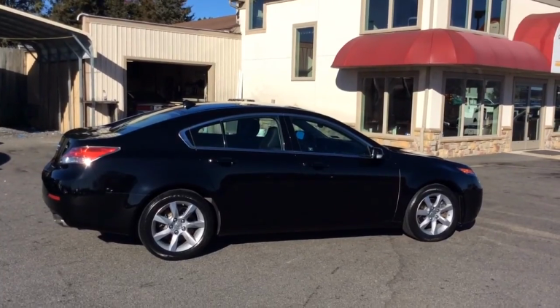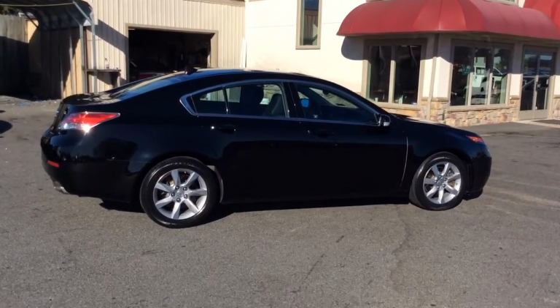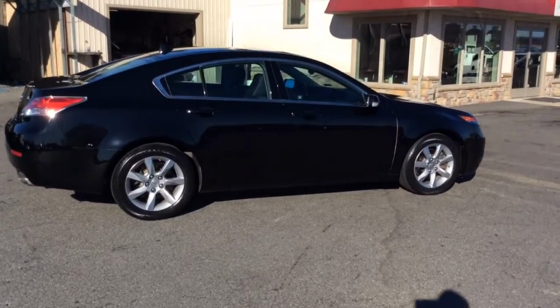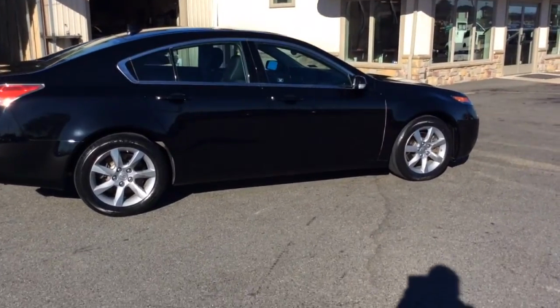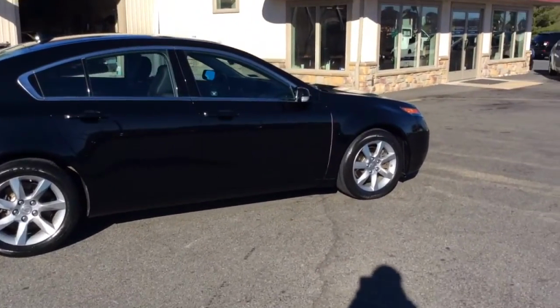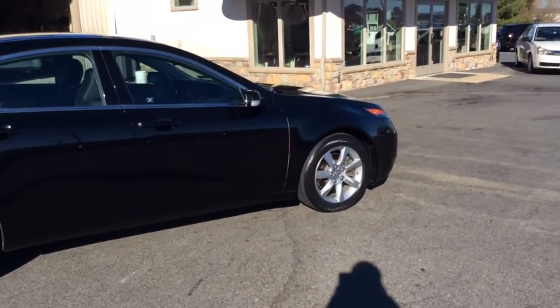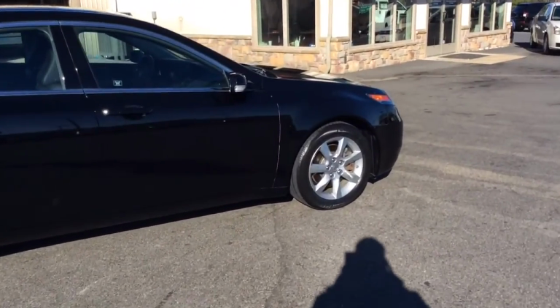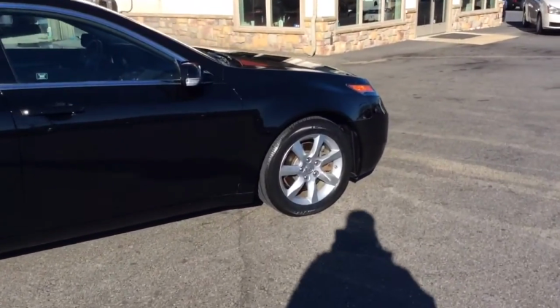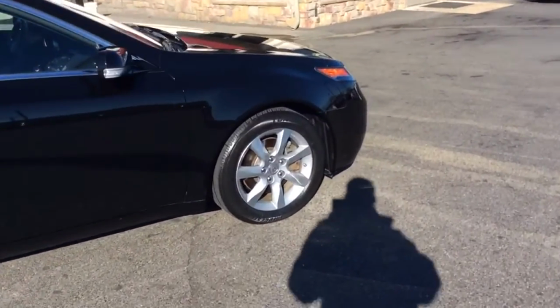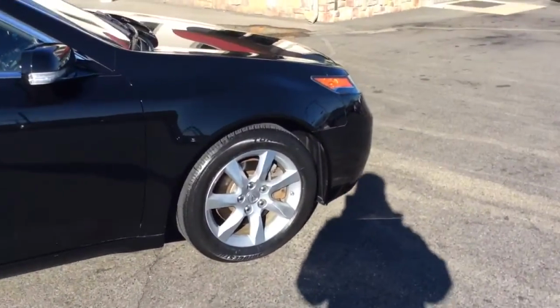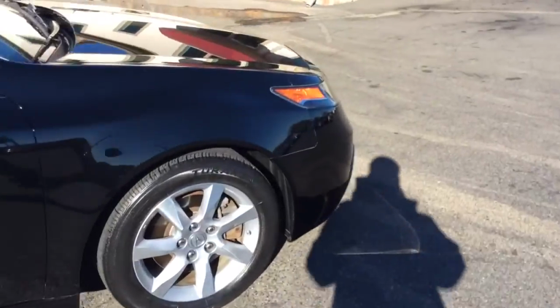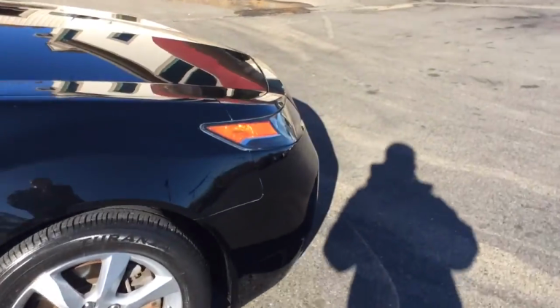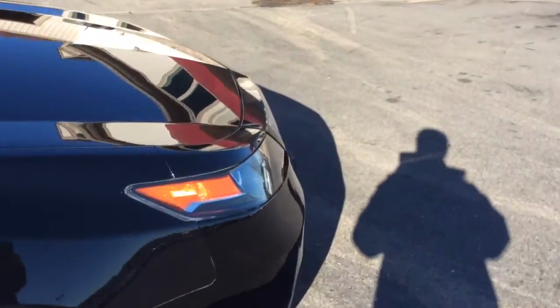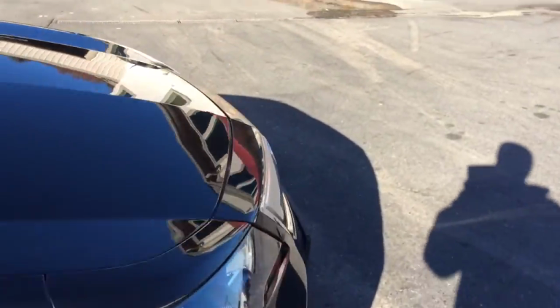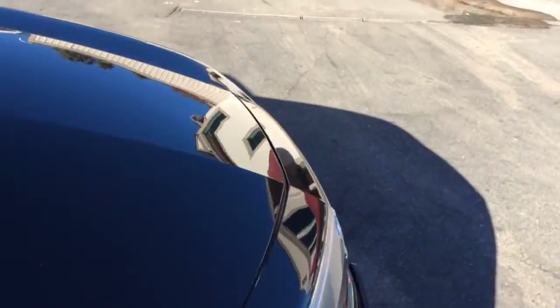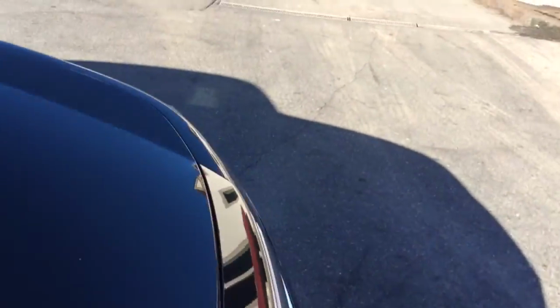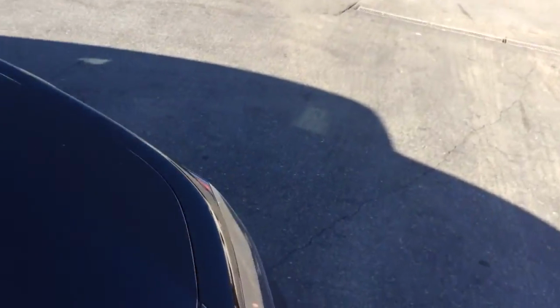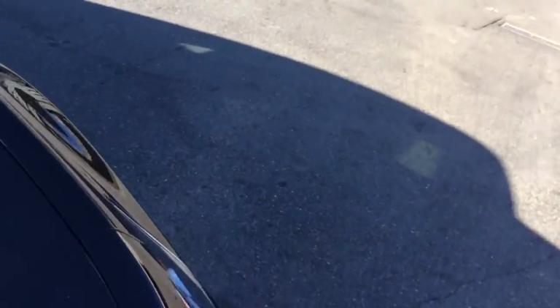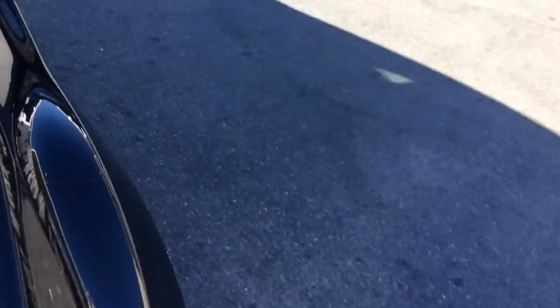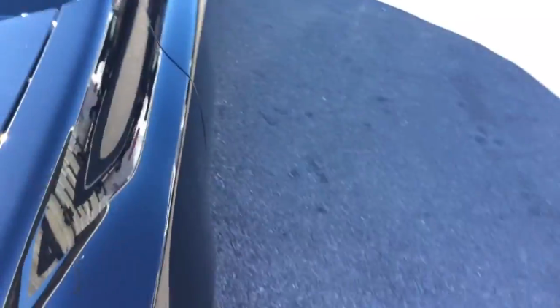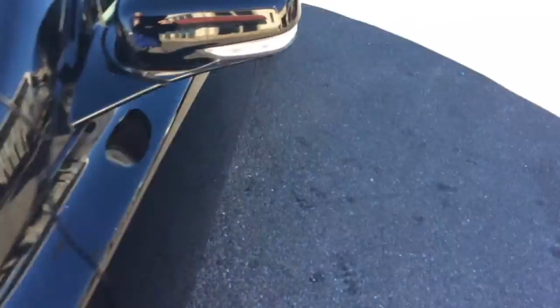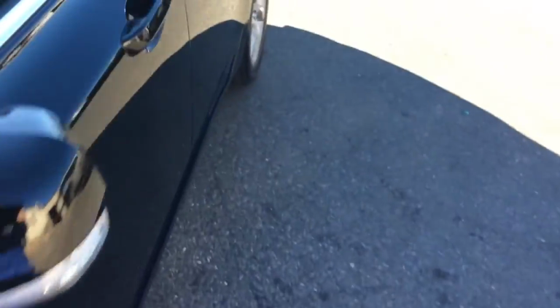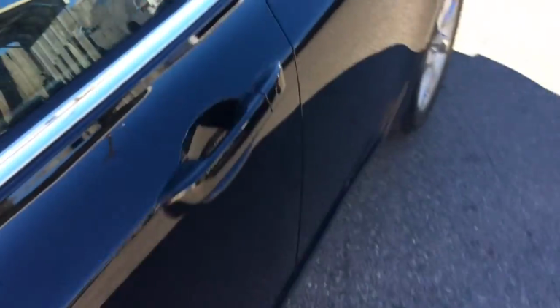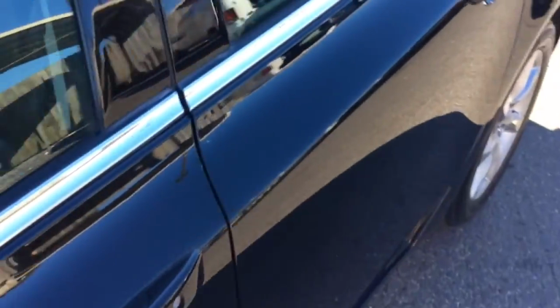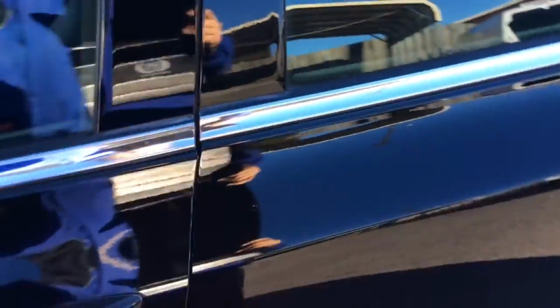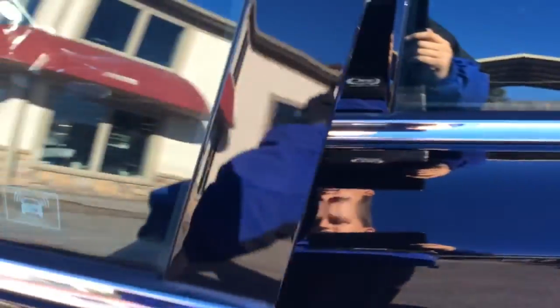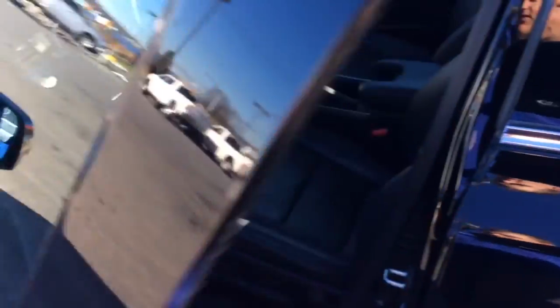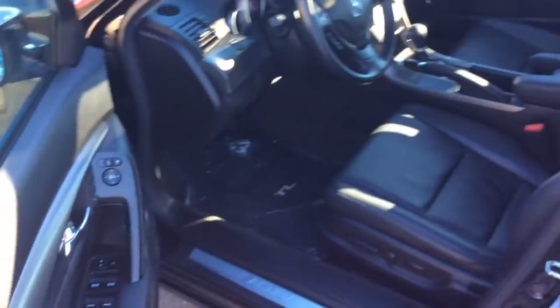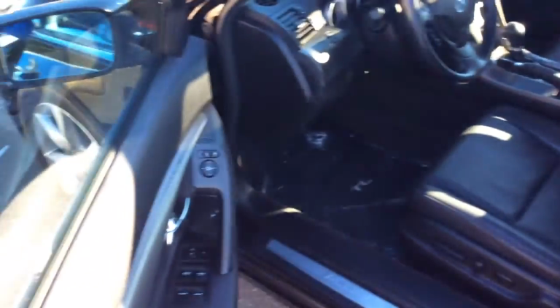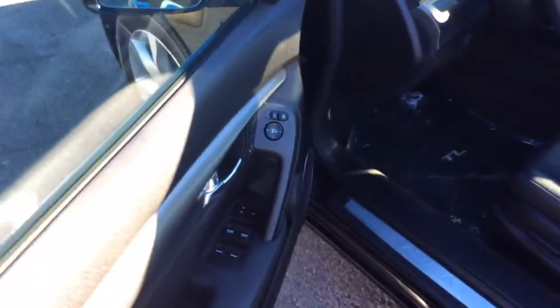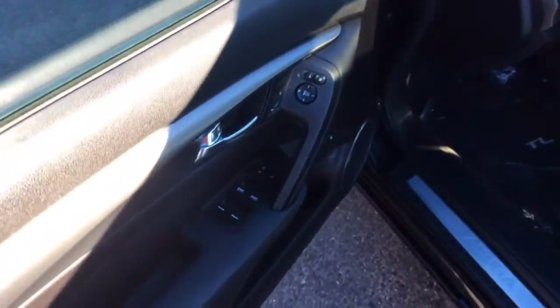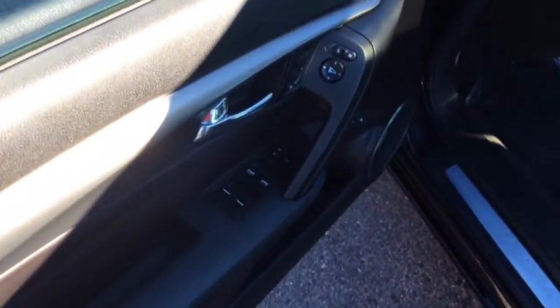Hello and welcome to Rocky Ridge Auto Sales here in Ephrata, Pennsylvania. We've been here selling quality used cars and trucks at low, no hassle, market-driven prices since 1979. My name is Jesse, I'm one of the salesmen here. Today I'm going to show you this 2012 Acura TL.